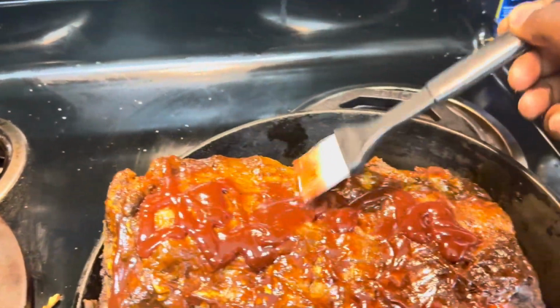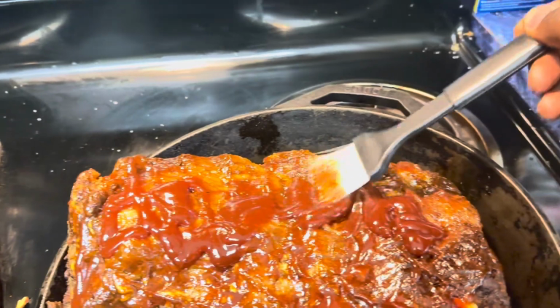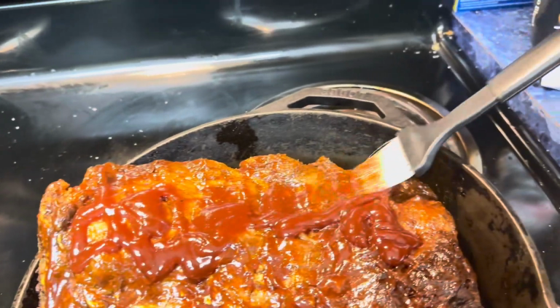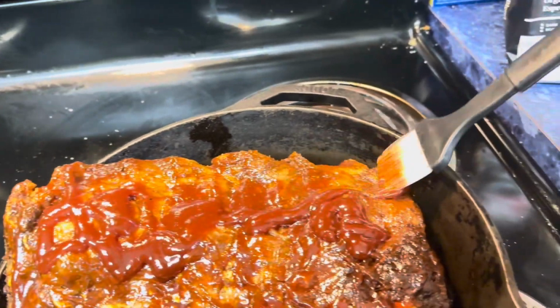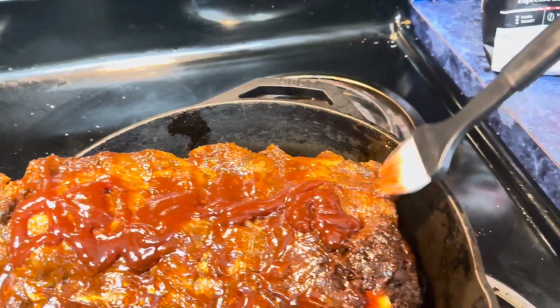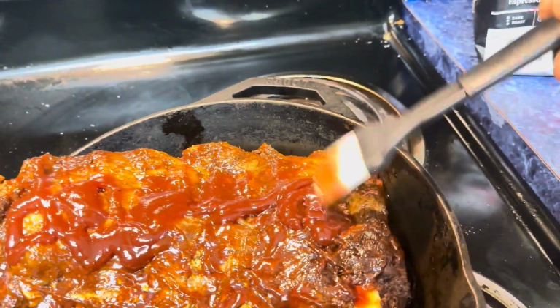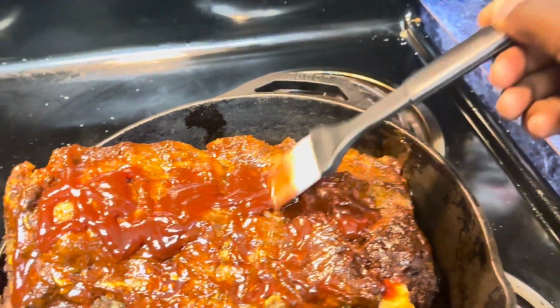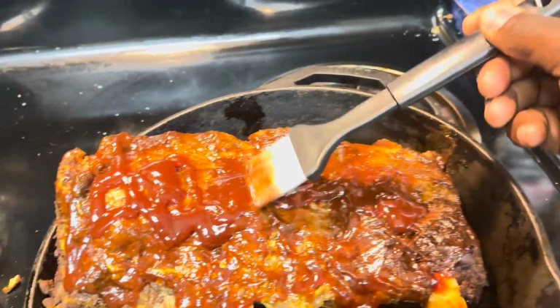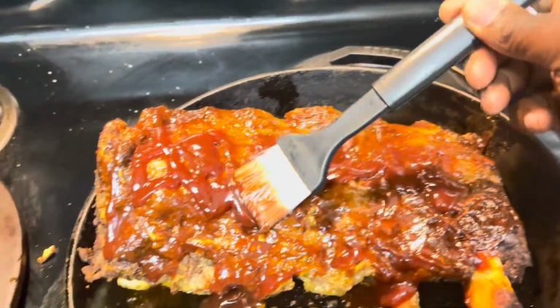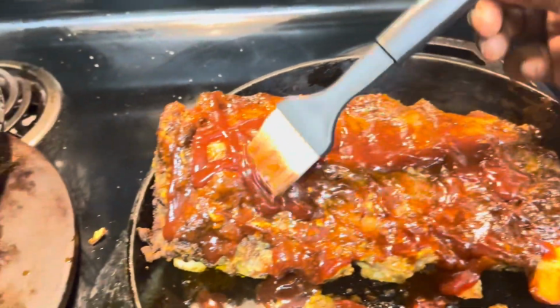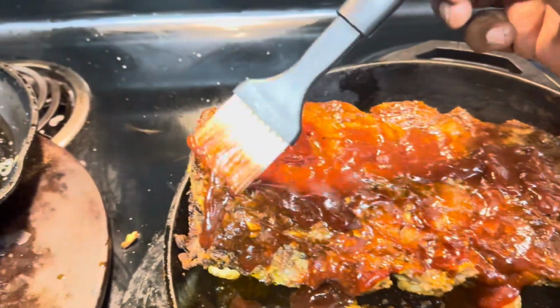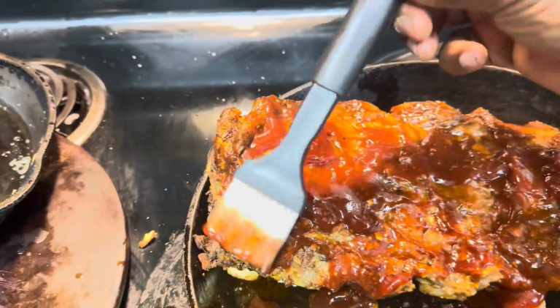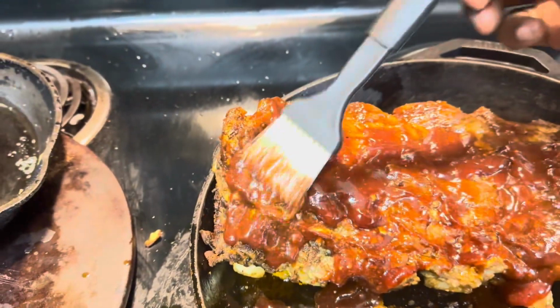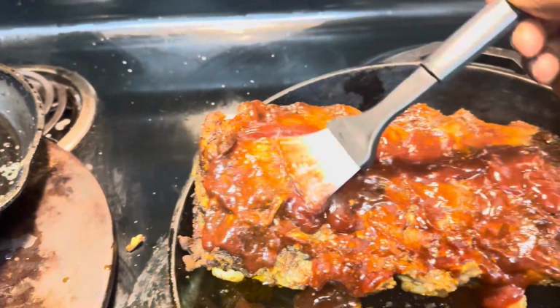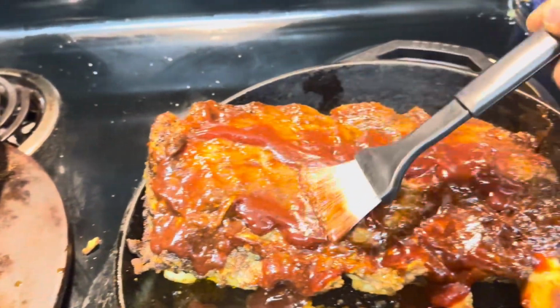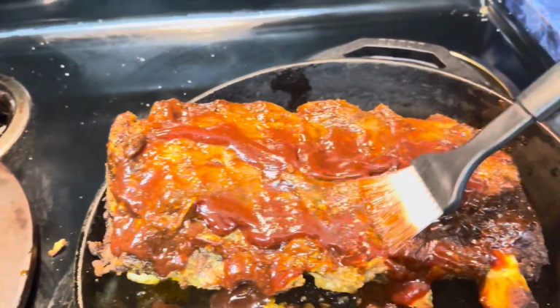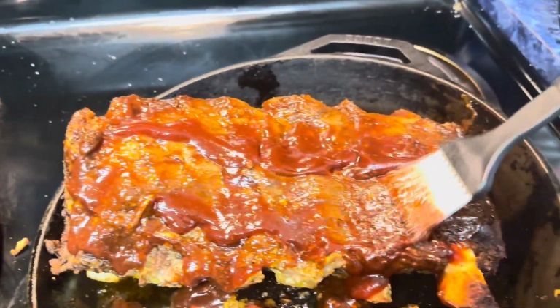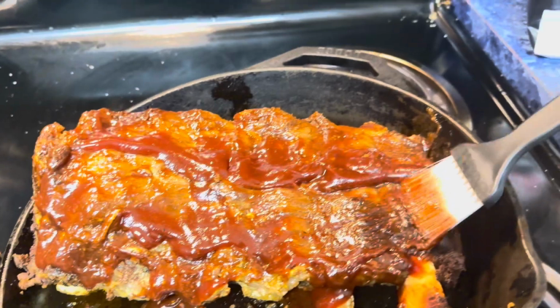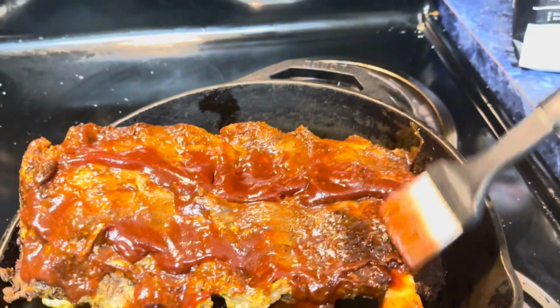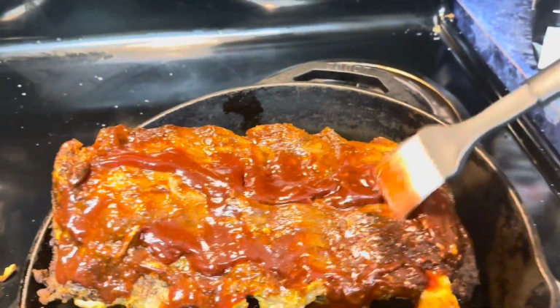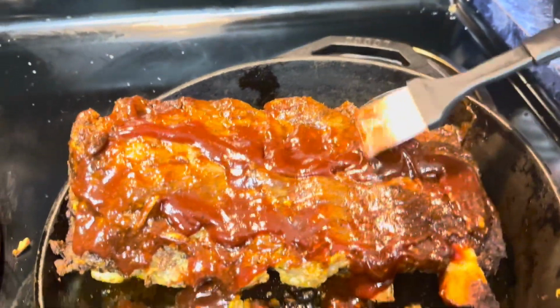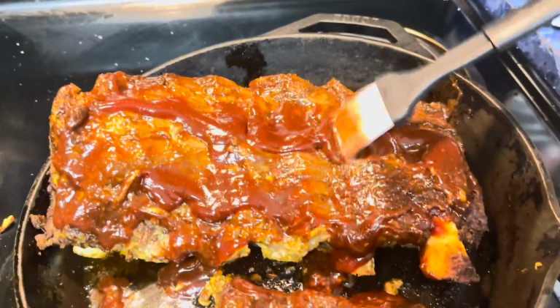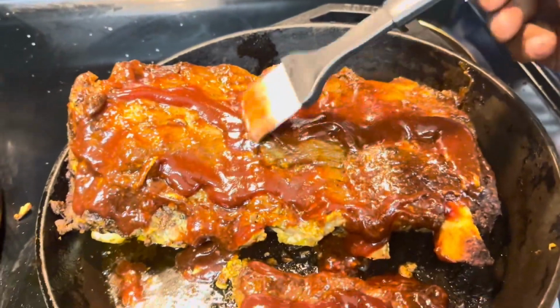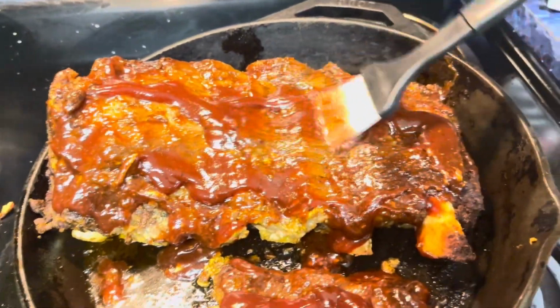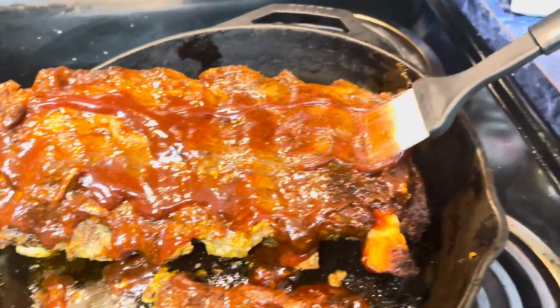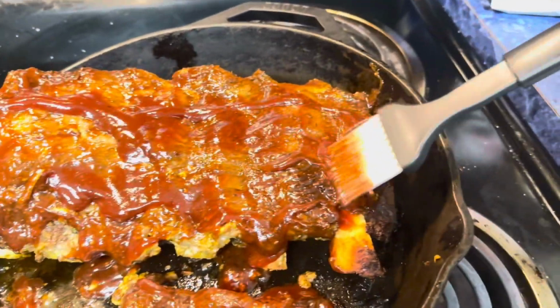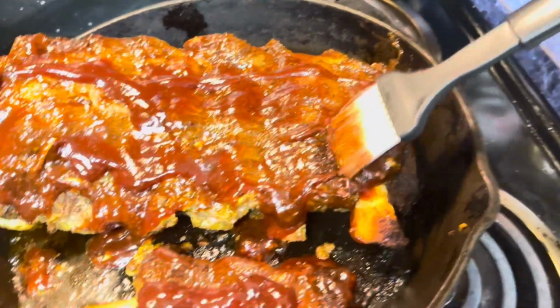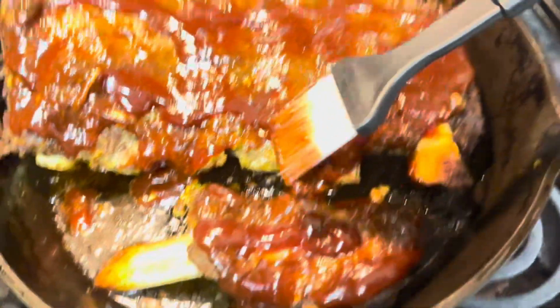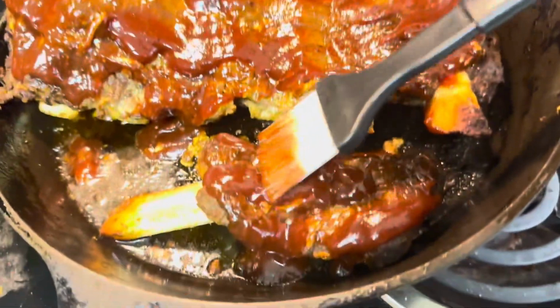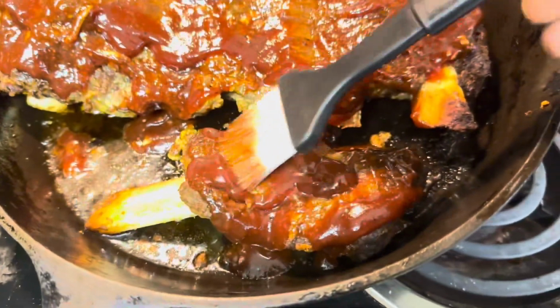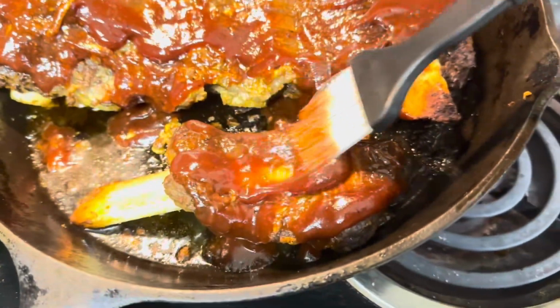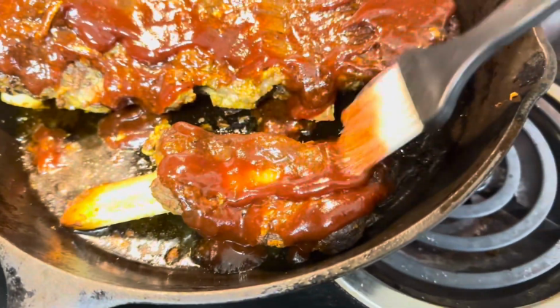And what I love is I kept the silver skin on there. I don't rip the silver skin at all. Eat it. It's good. It's healthy. All right. Good eating.